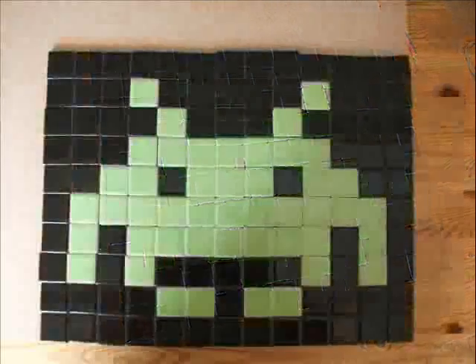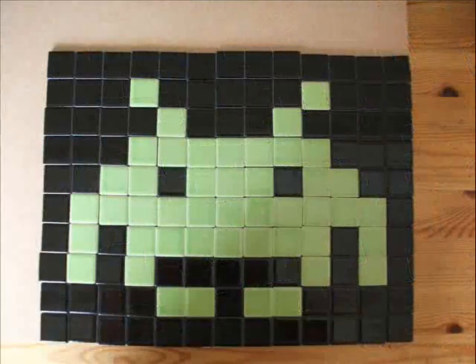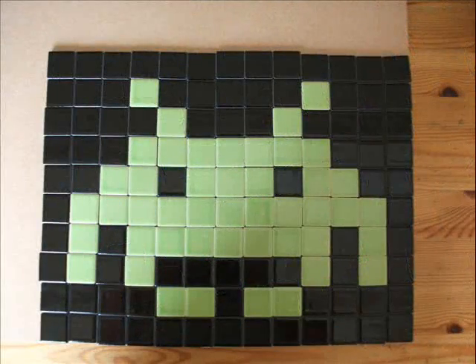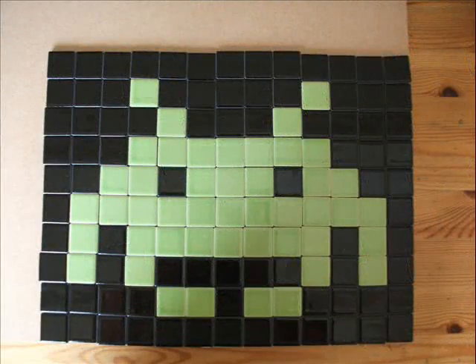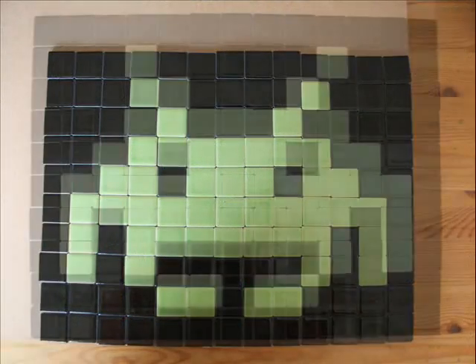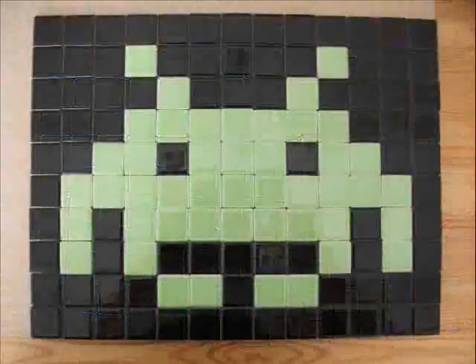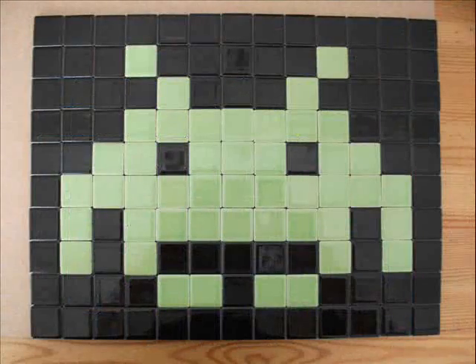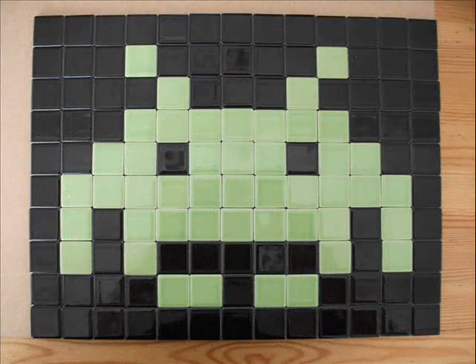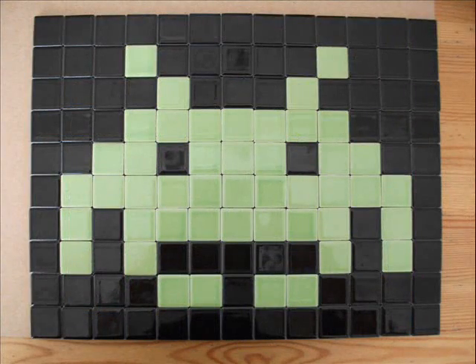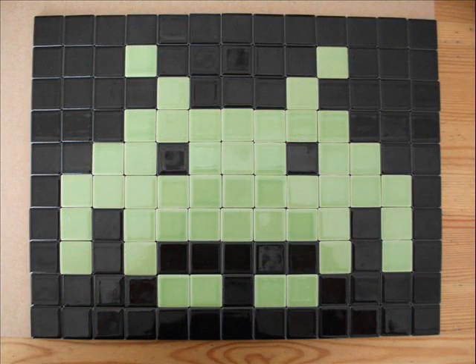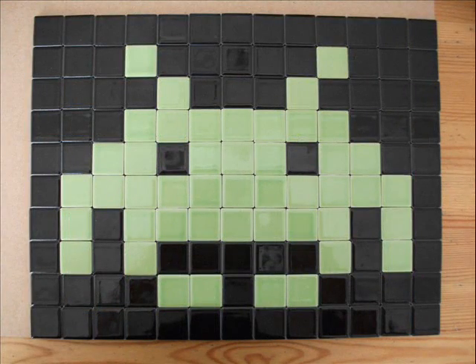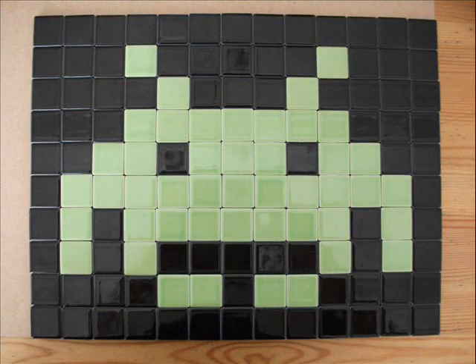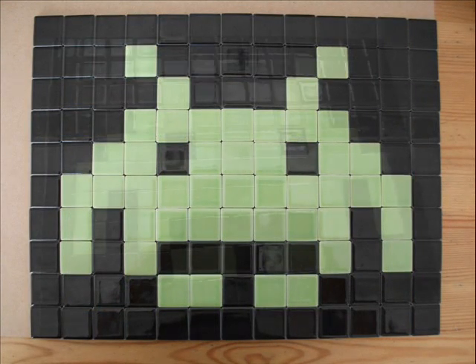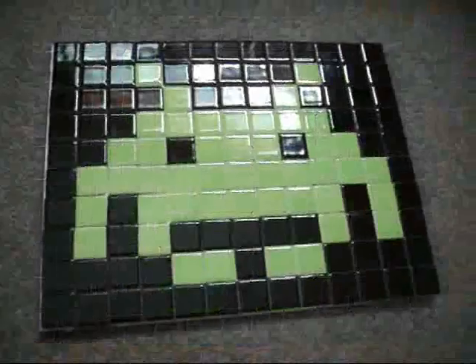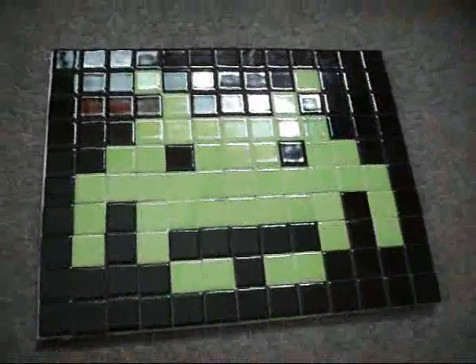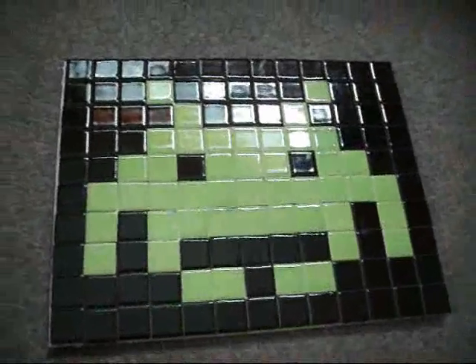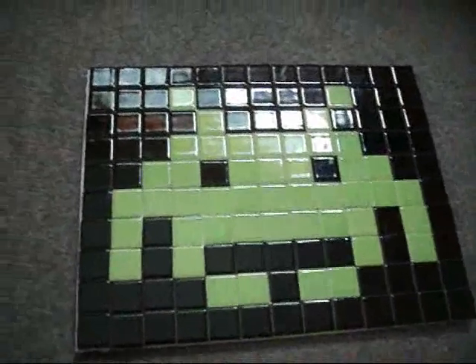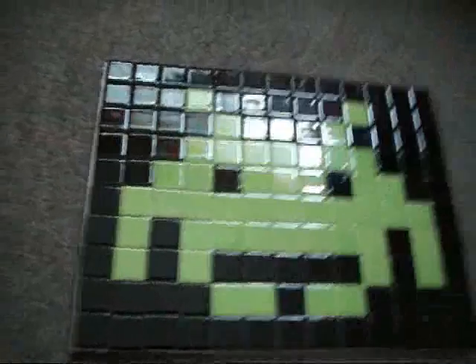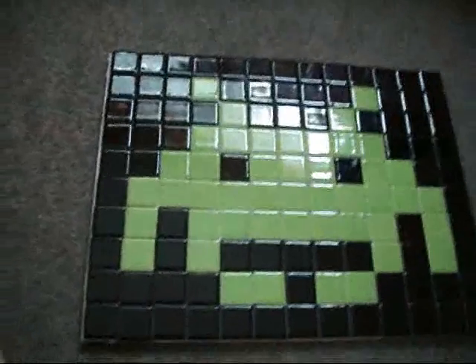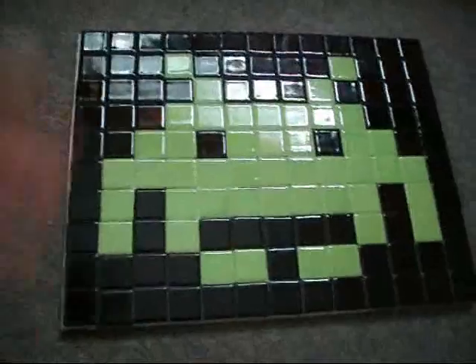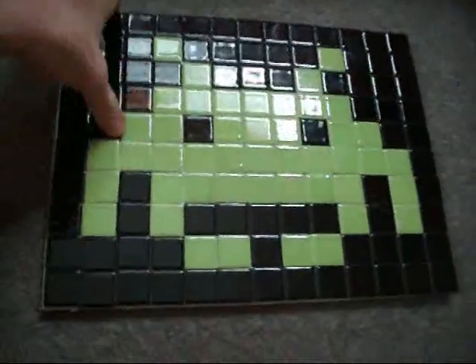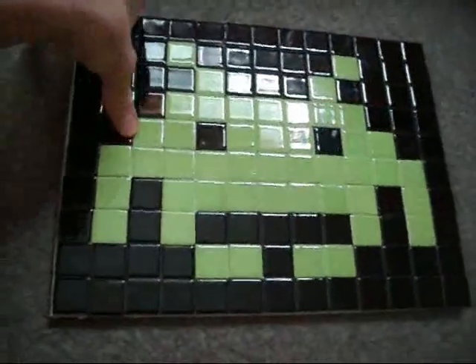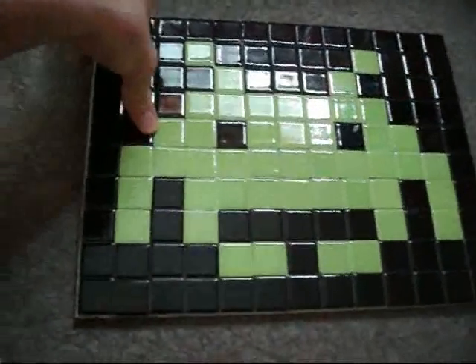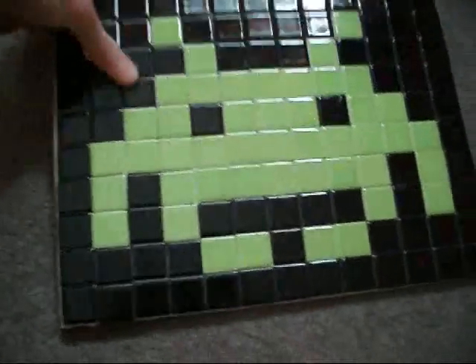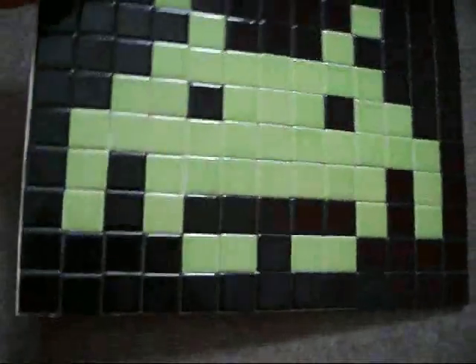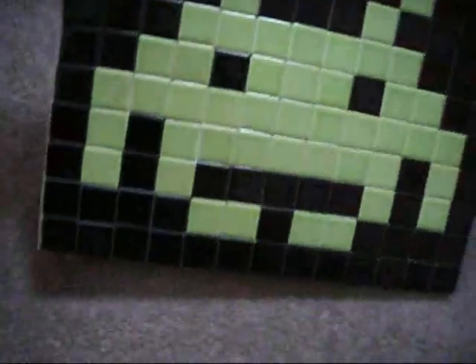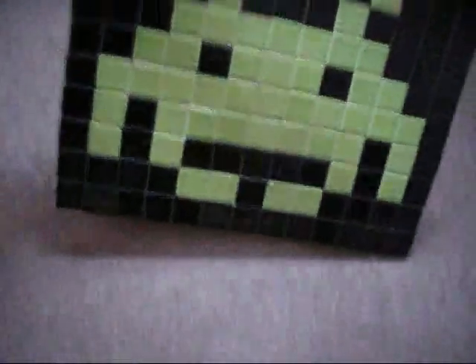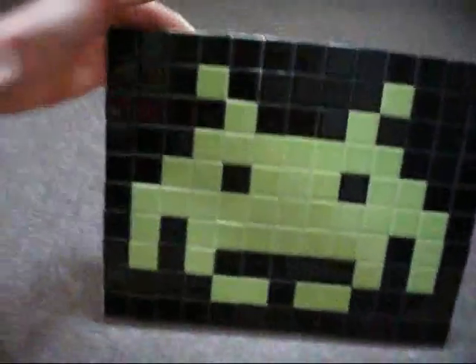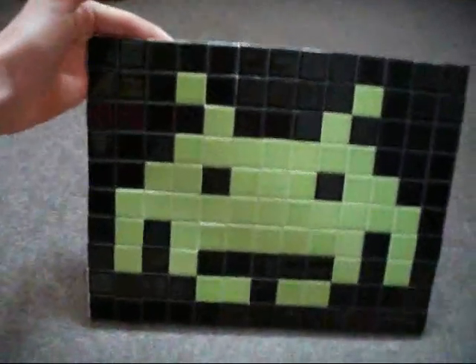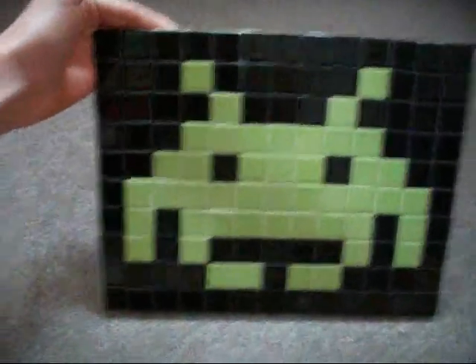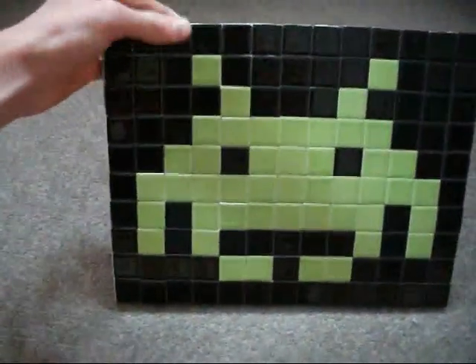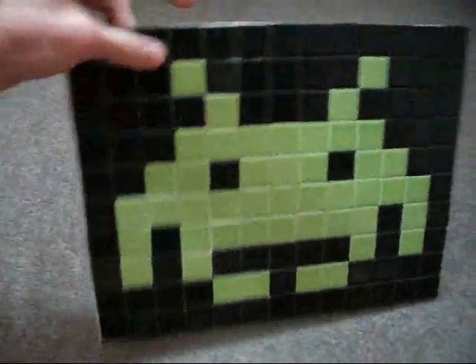This video is brought to you by YouTube. What's up? Connect1 here. This is a little project I've been working on recently — it's a Space Invader tile.